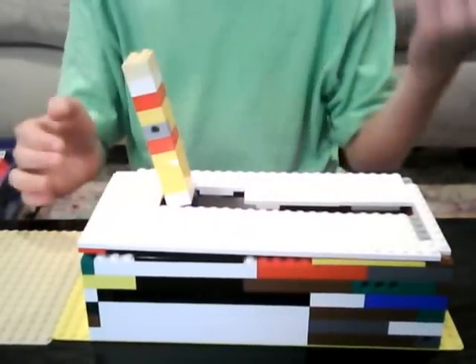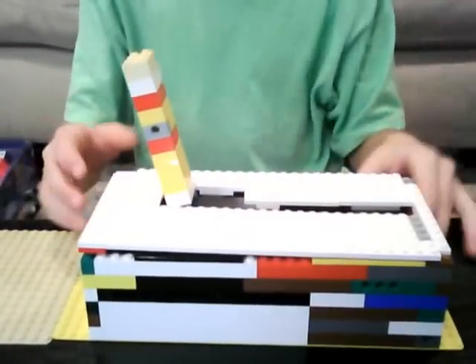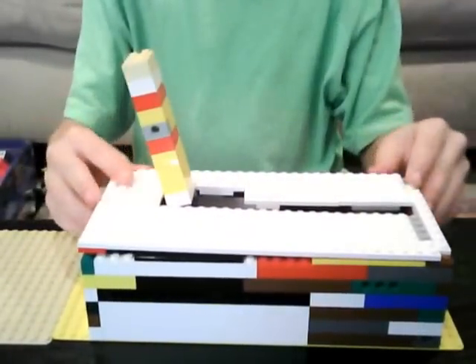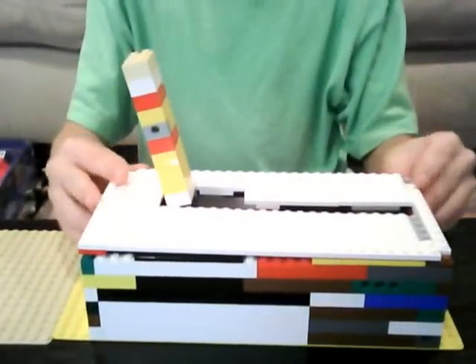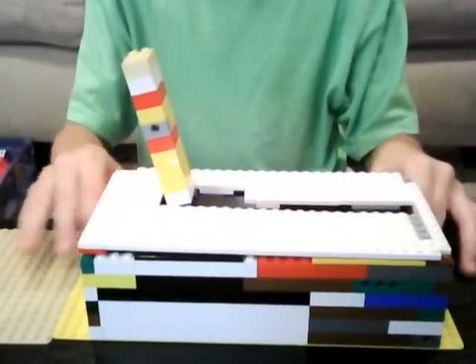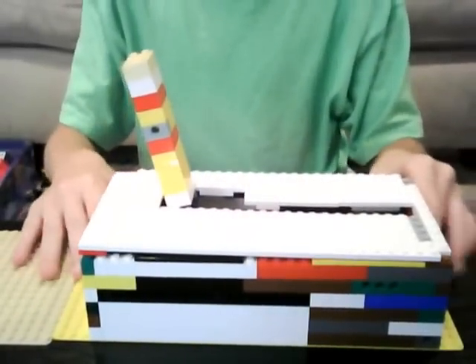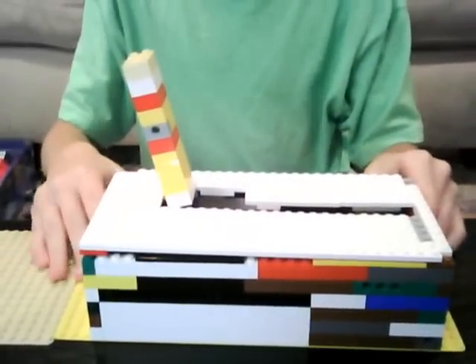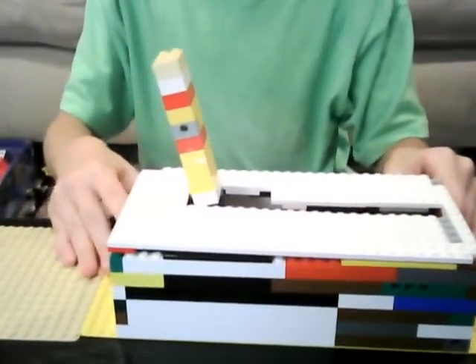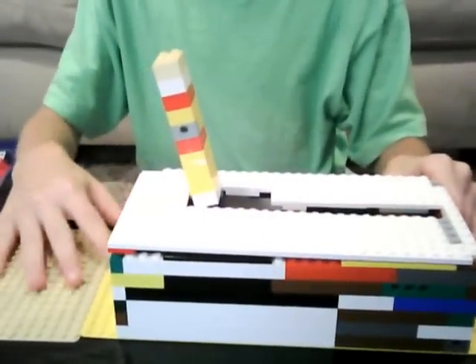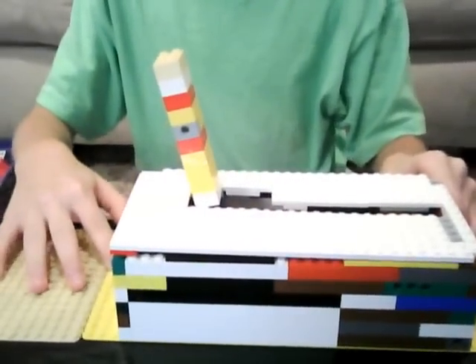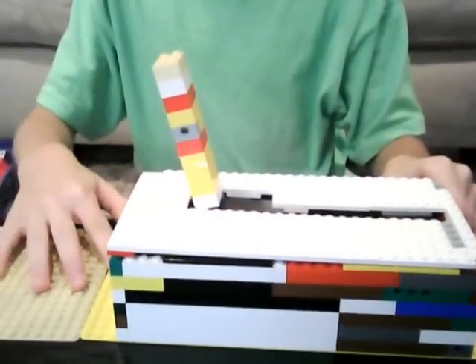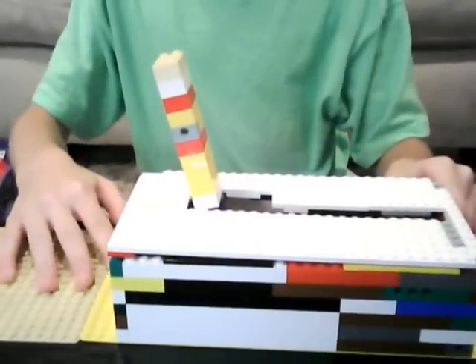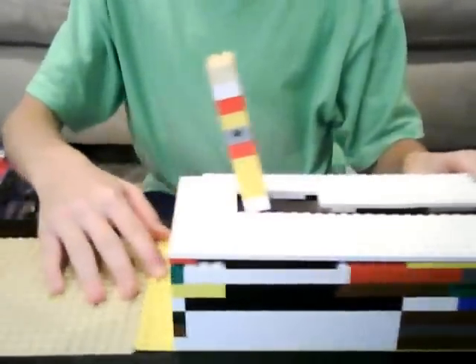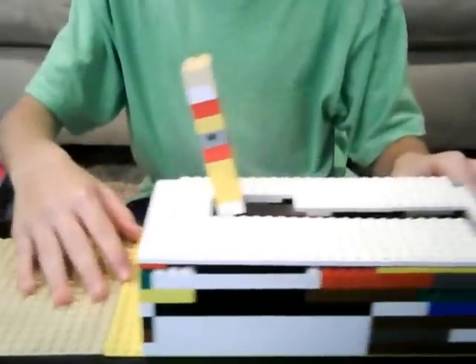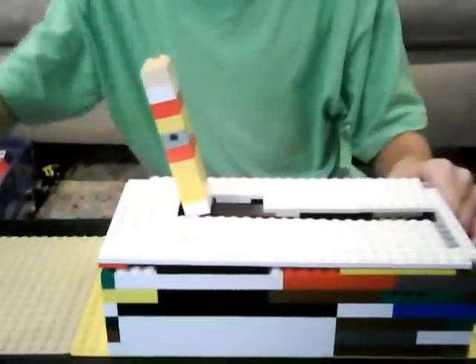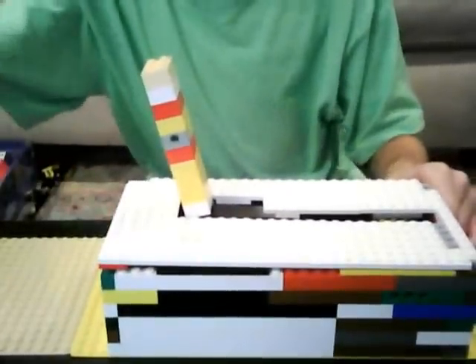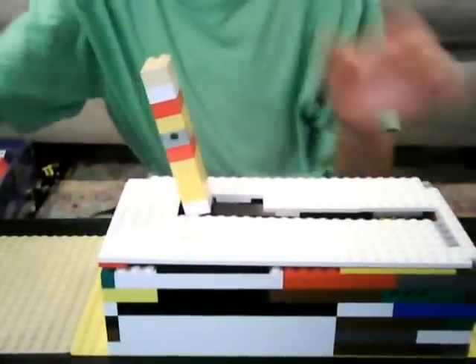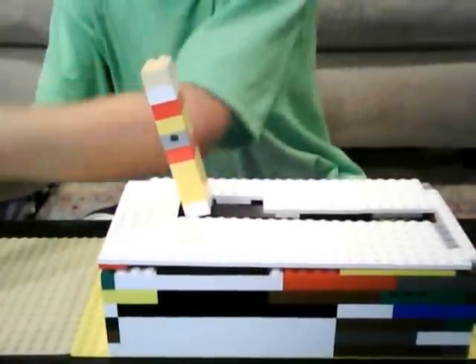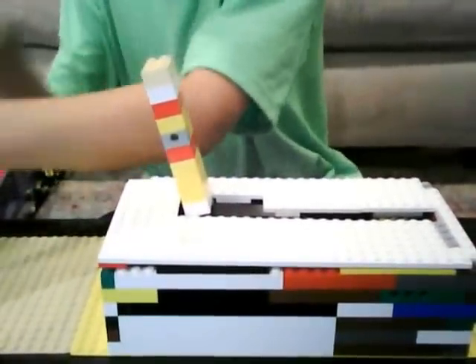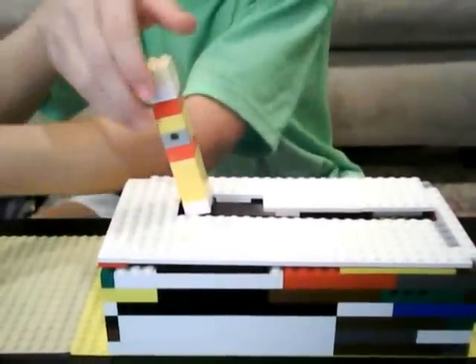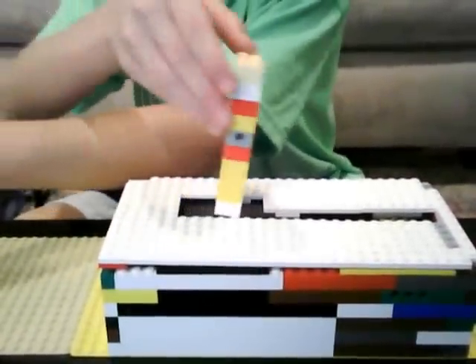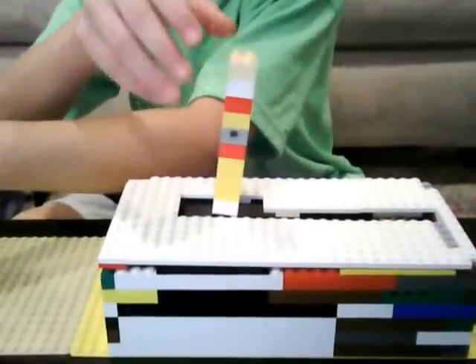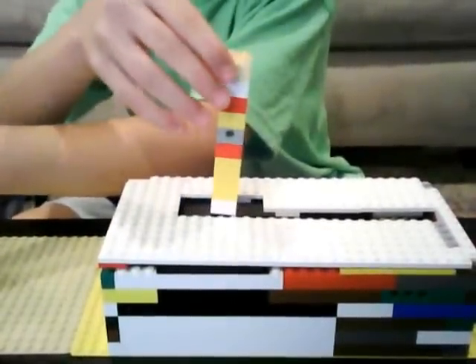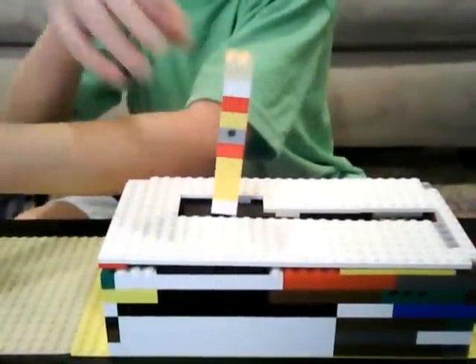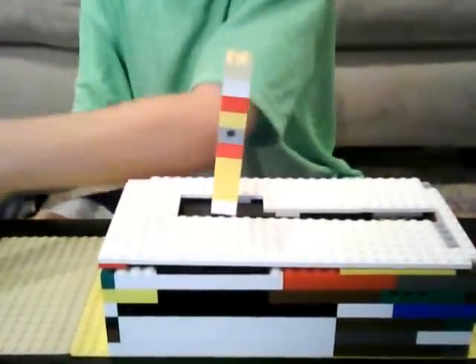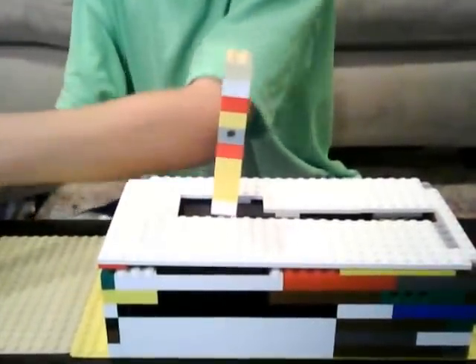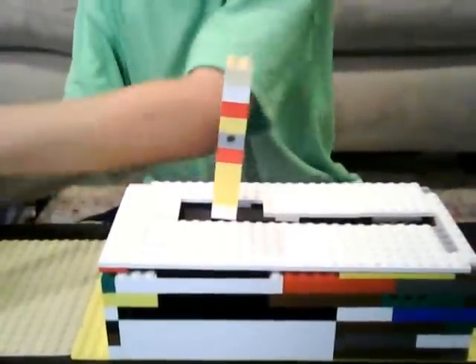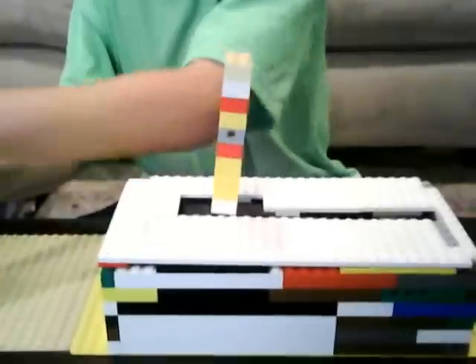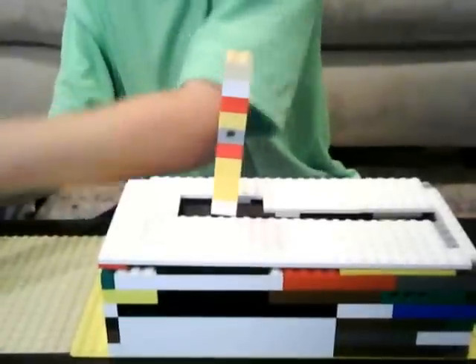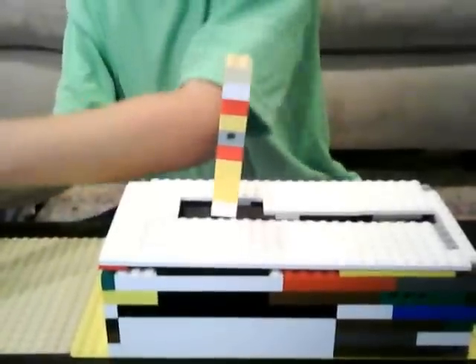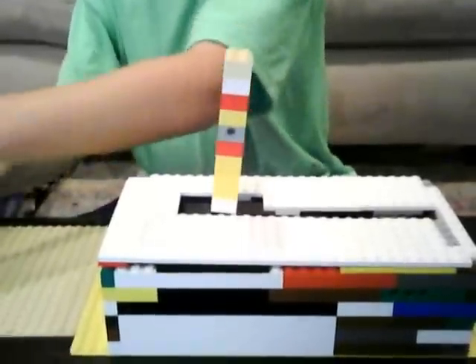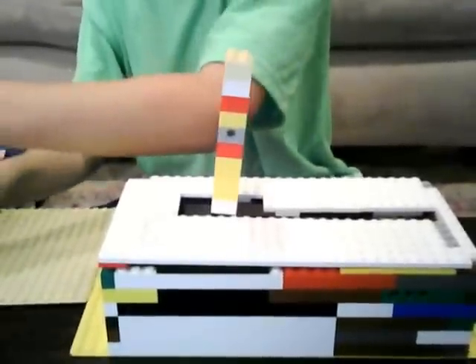Except it's a little low on air pressure. Let me pump it up a little bit. Turn that back to its middle position. Let me pump it up.